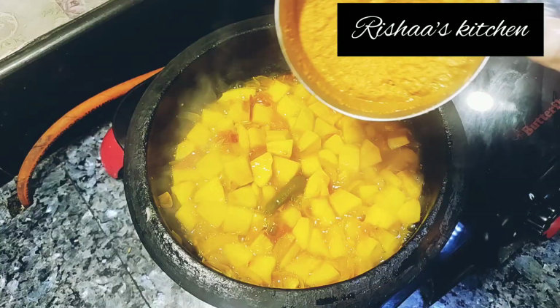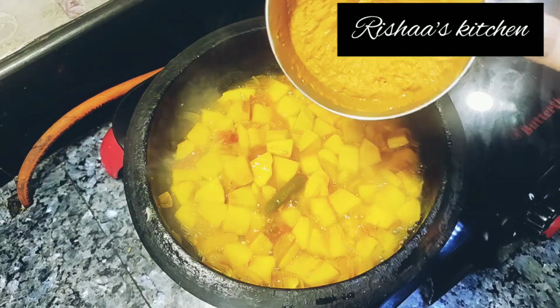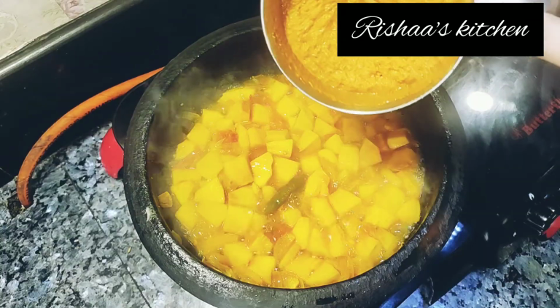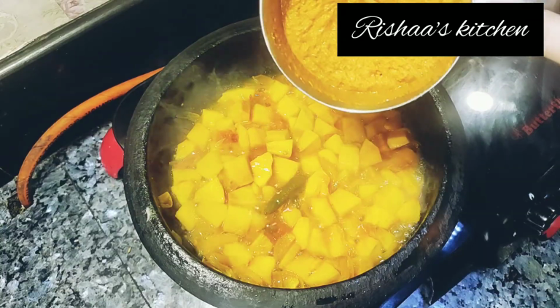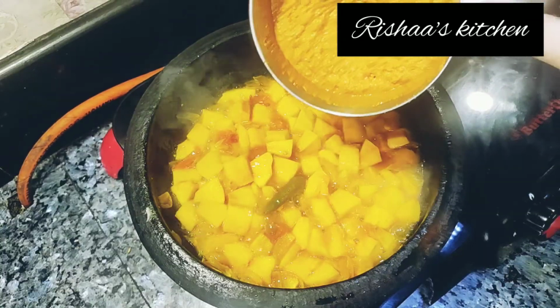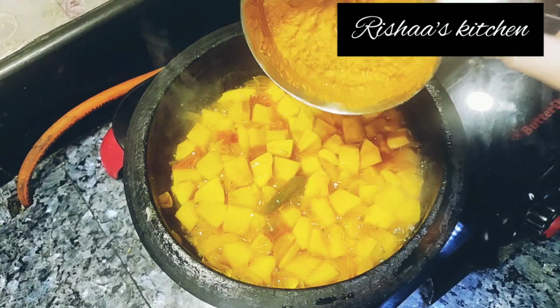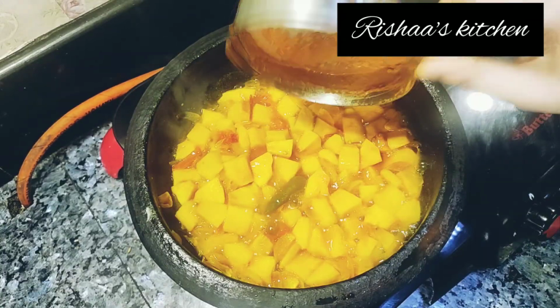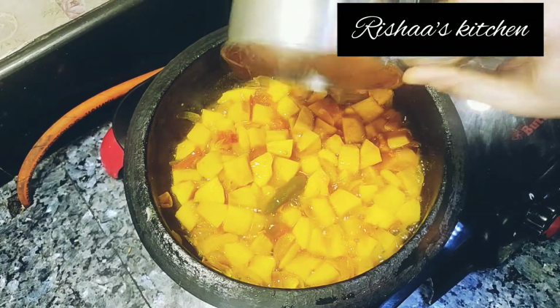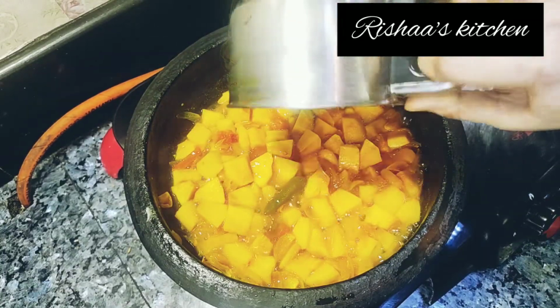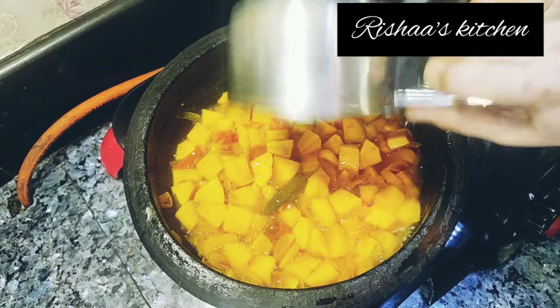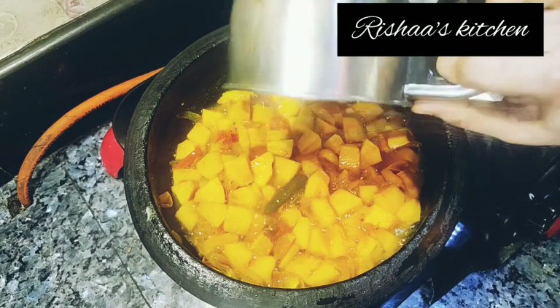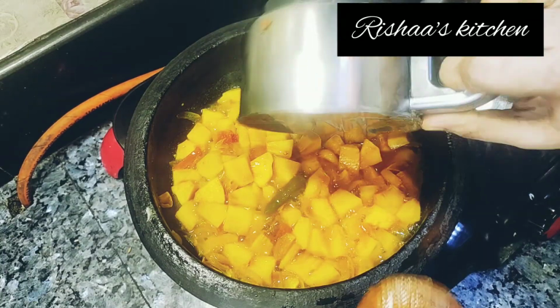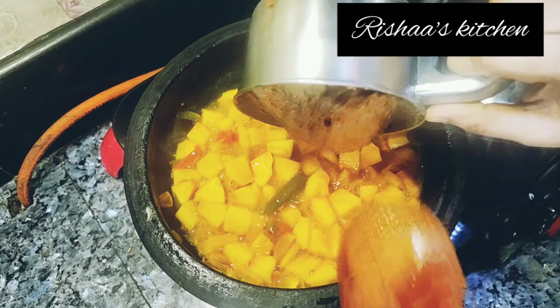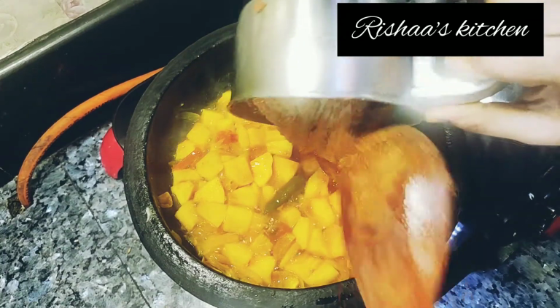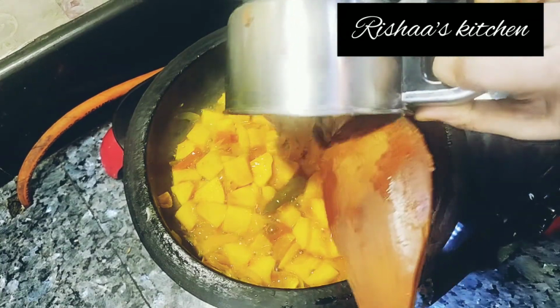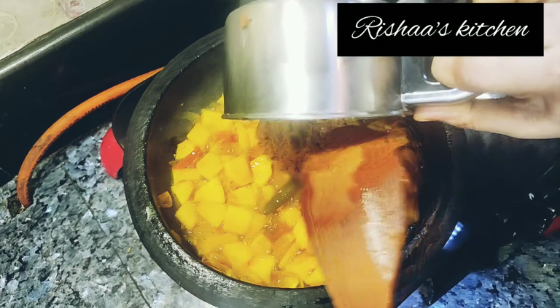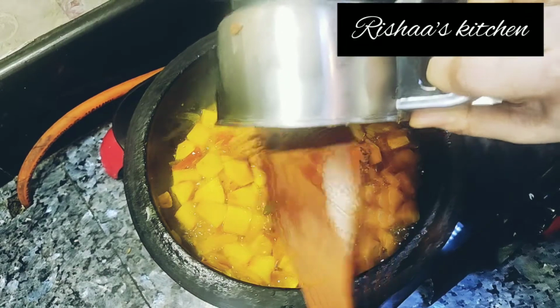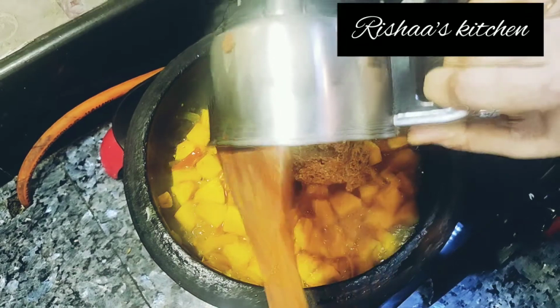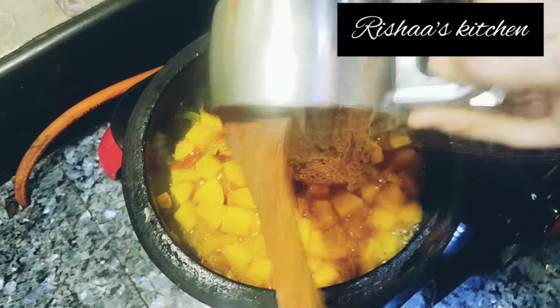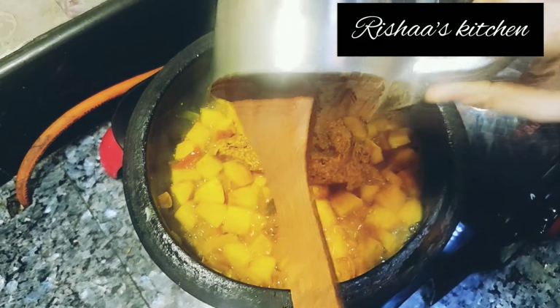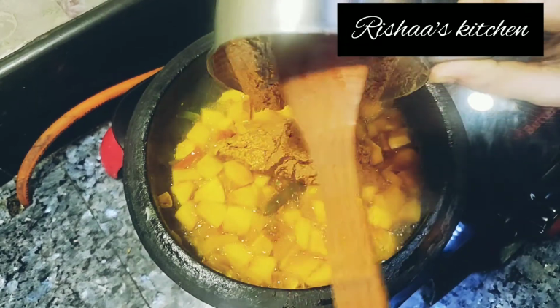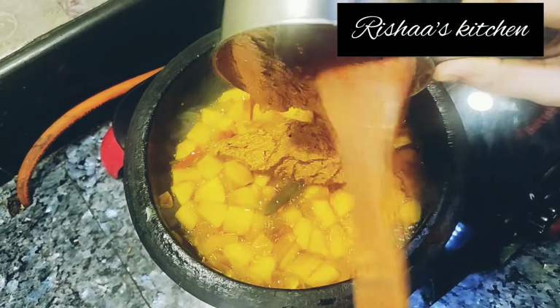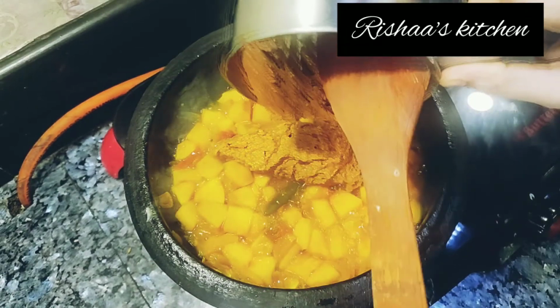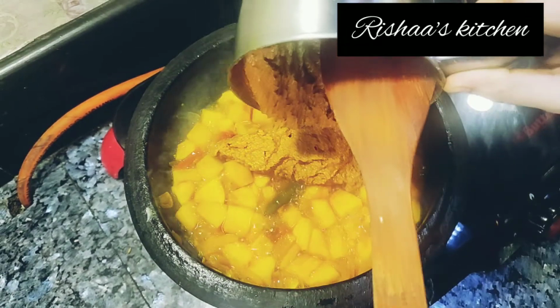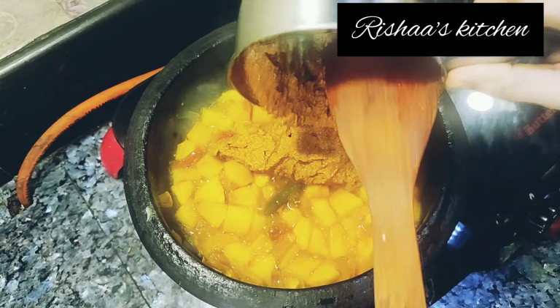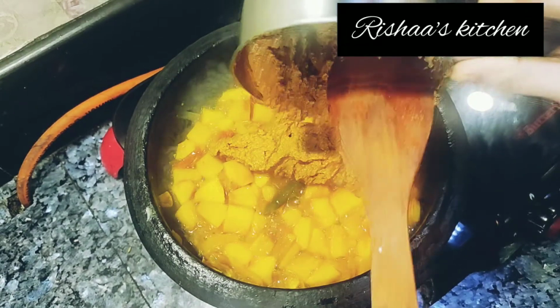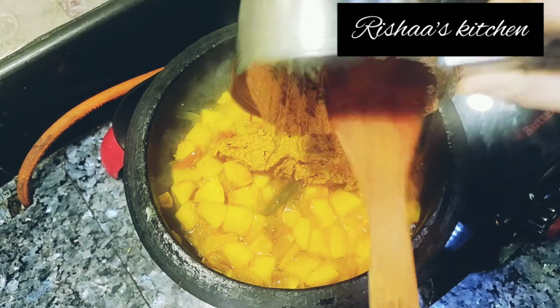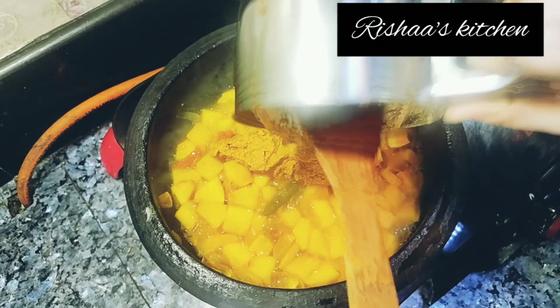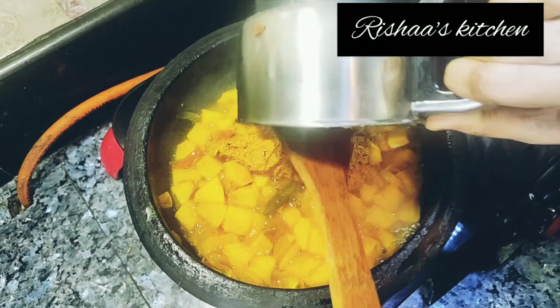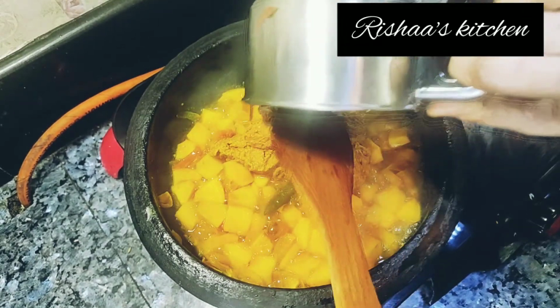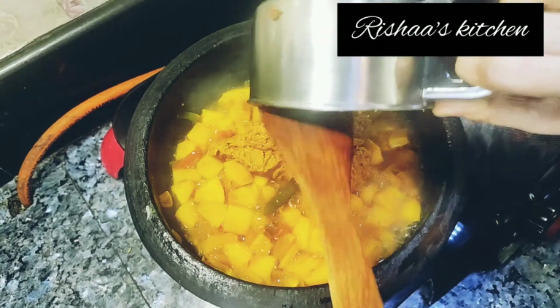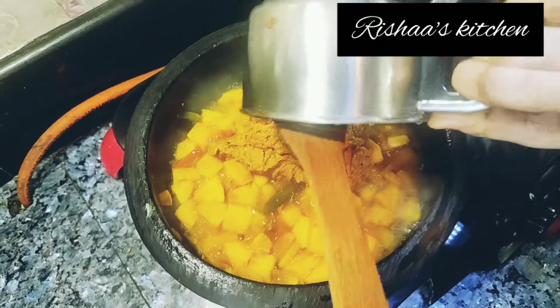I am going to do this breadfruit. Please tell us how to cut the breadfruit in the comments section.